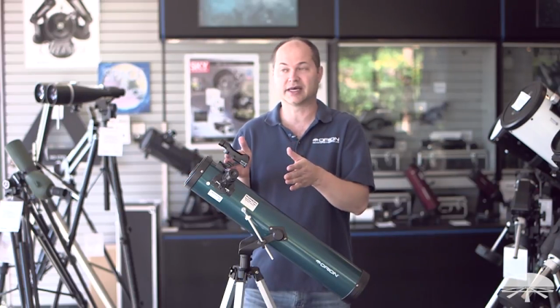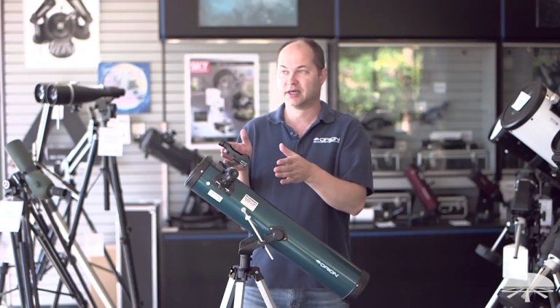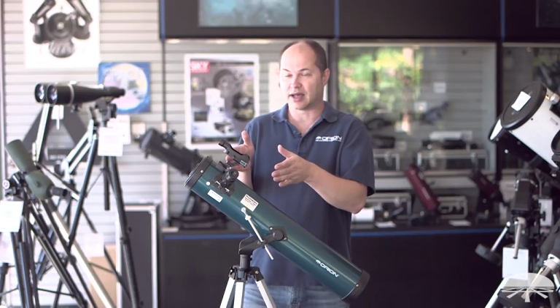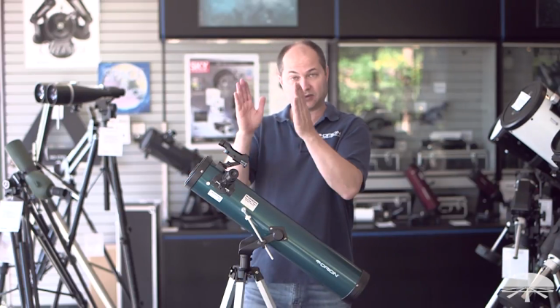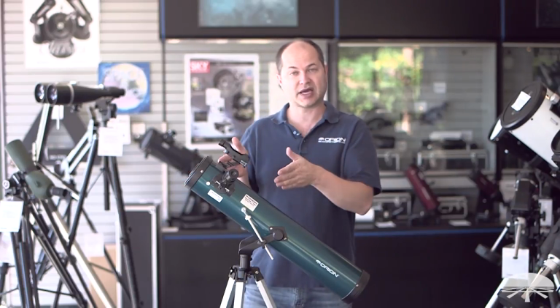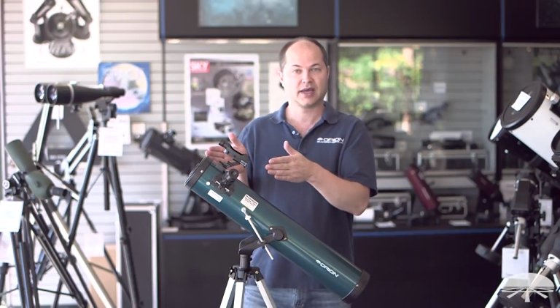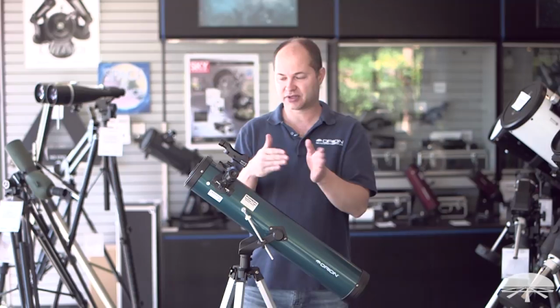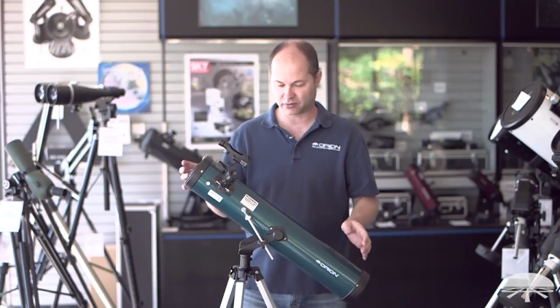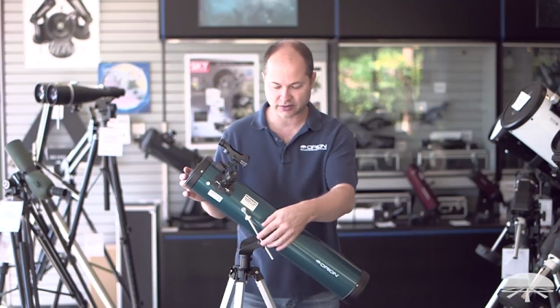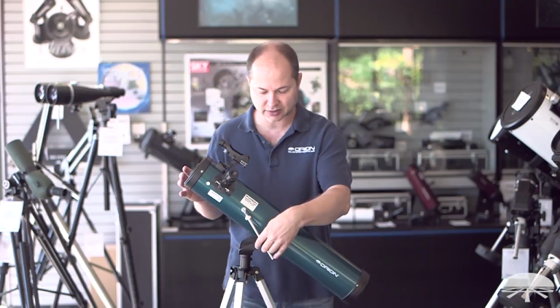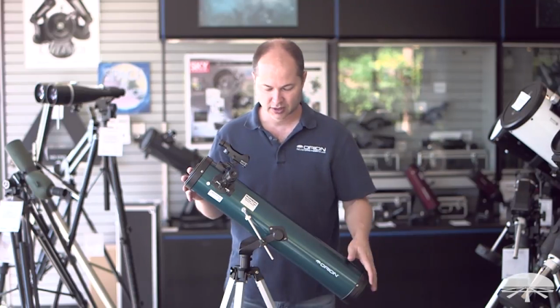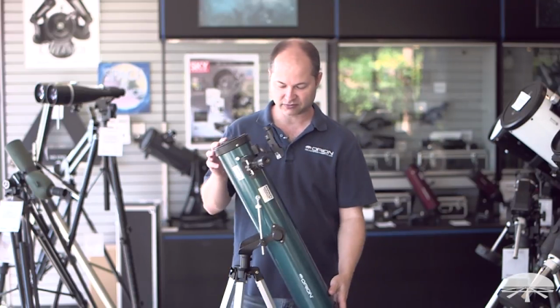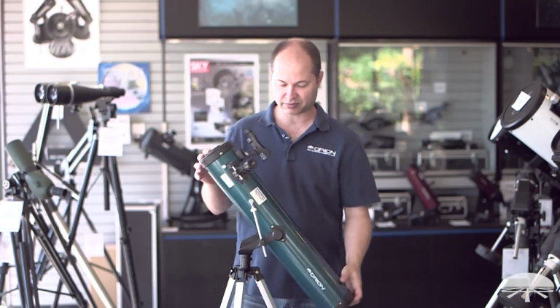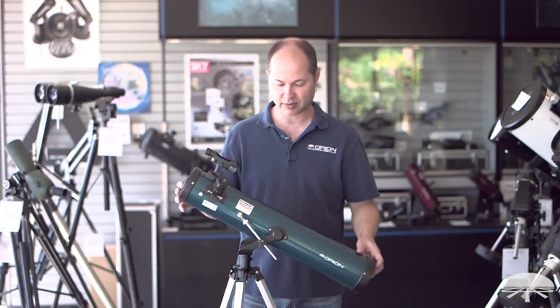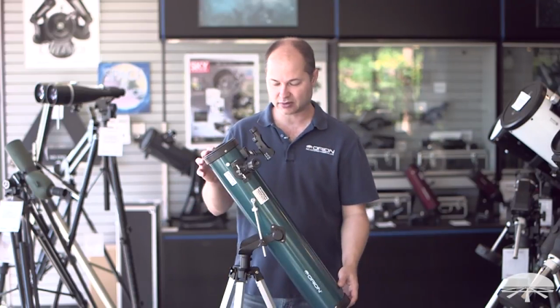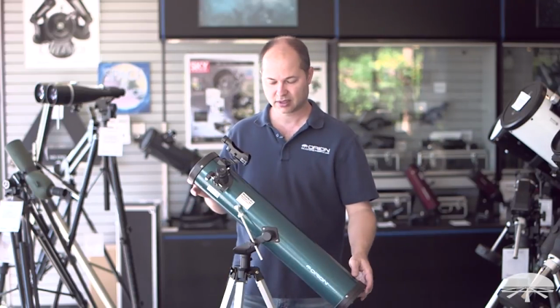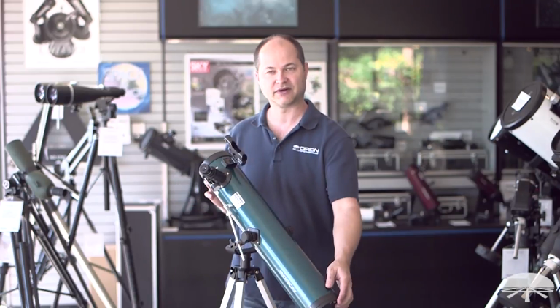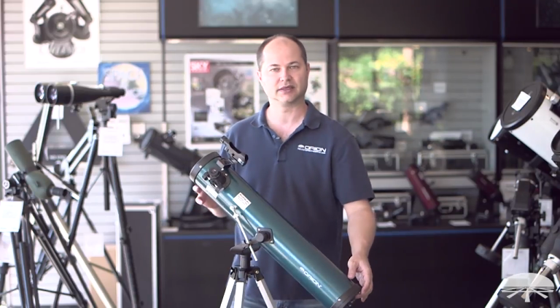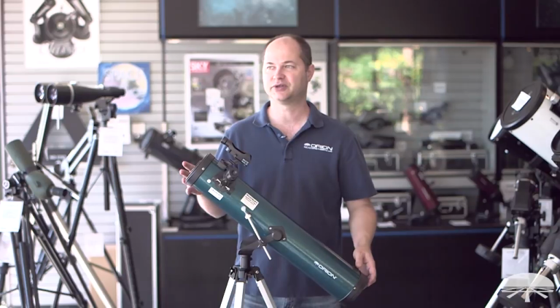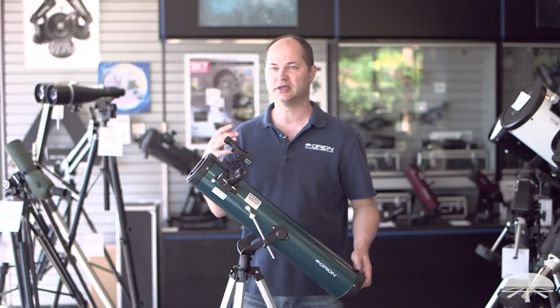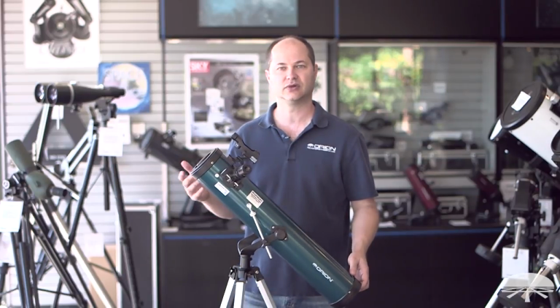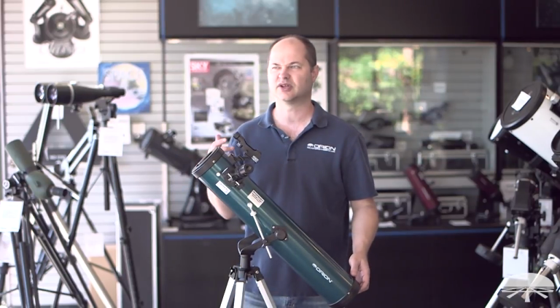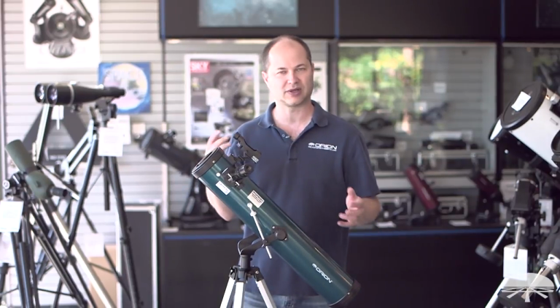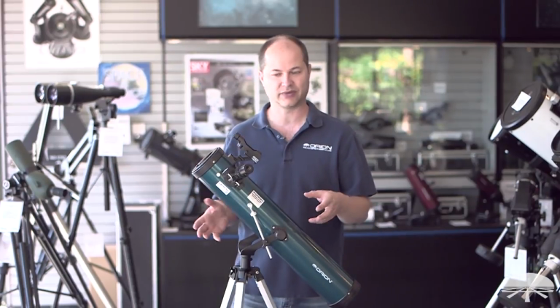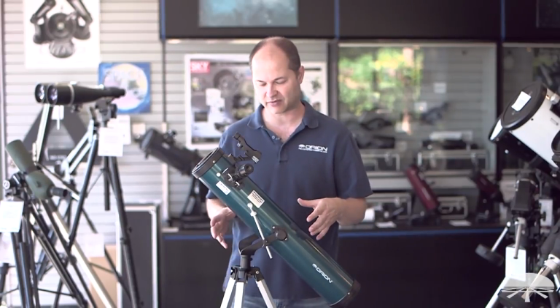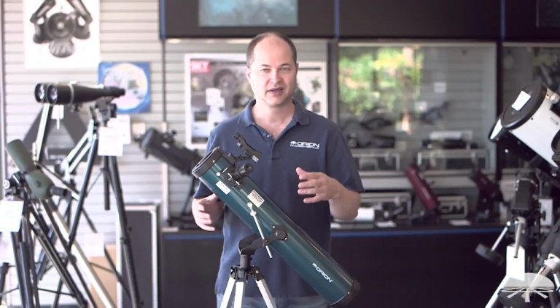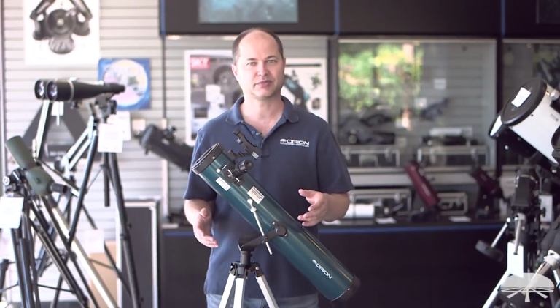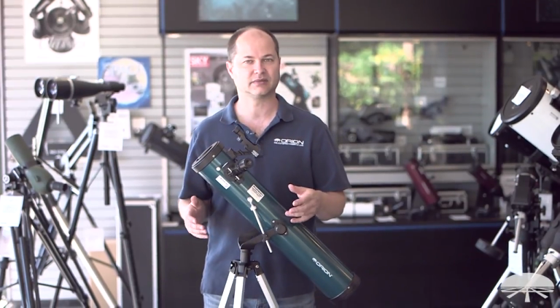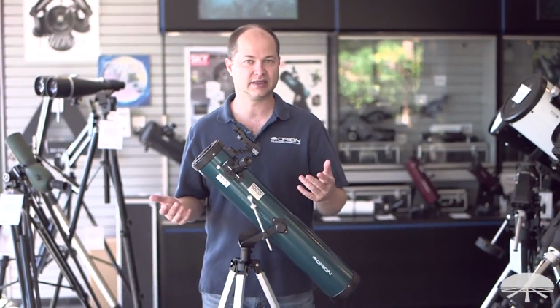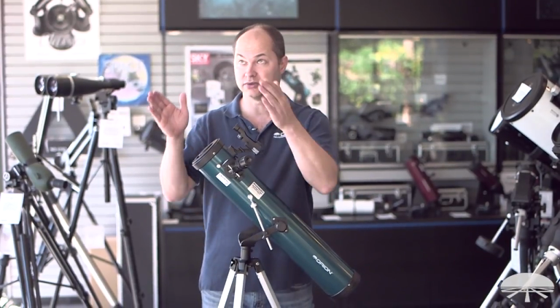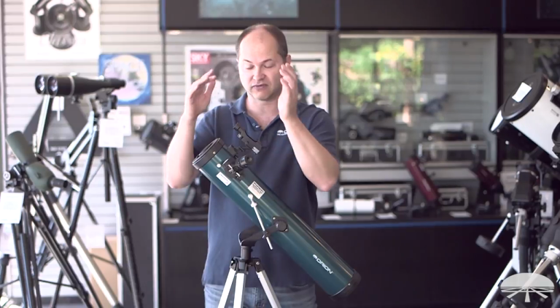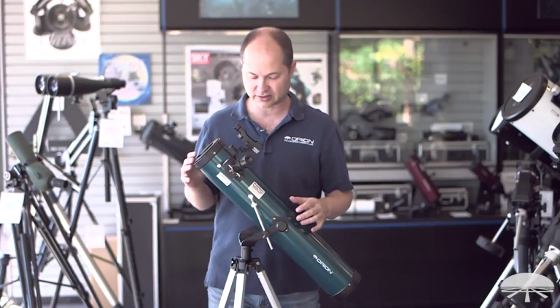Altaz means altitude — up and down — and azimuth — left and right. So this telescope moves very simply up and down and left and right. It's motions you're already used to; there's no polar aligning with this type of mount. Very simple system and easy to use to move around the night sky.